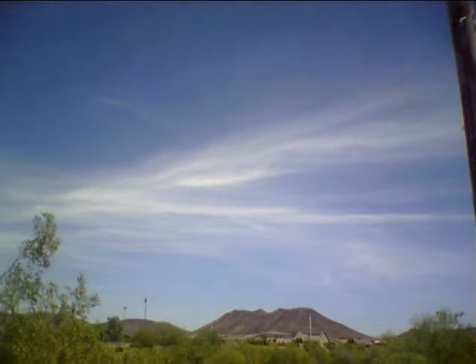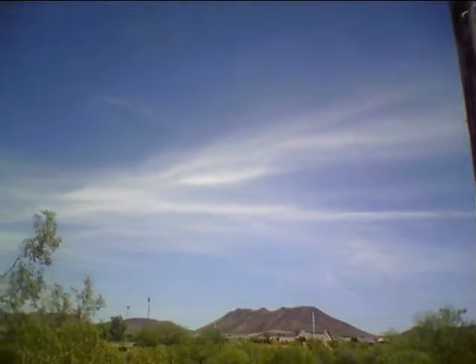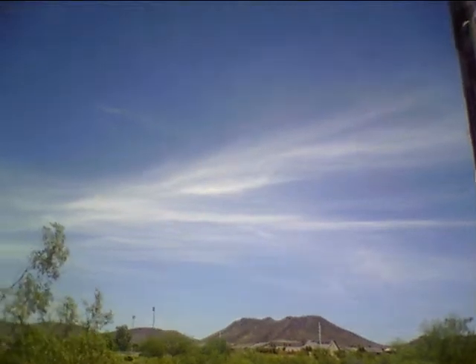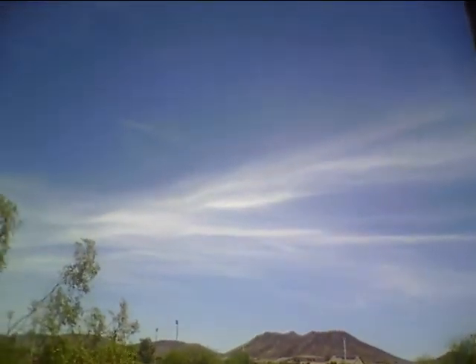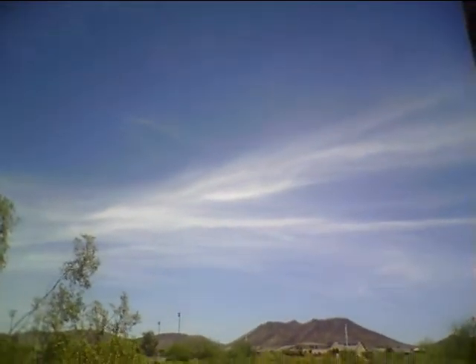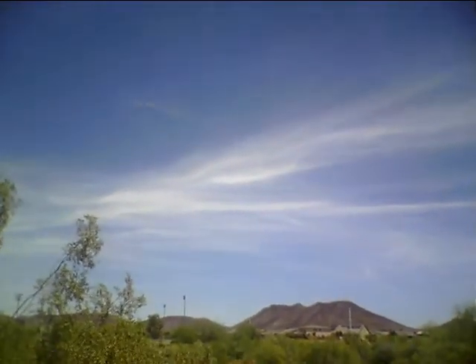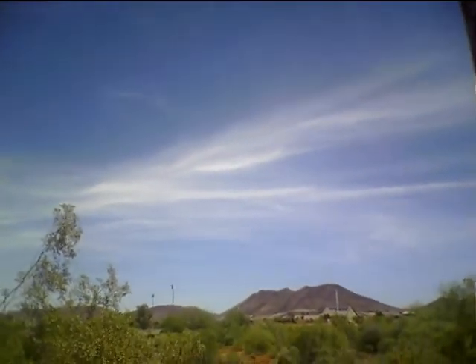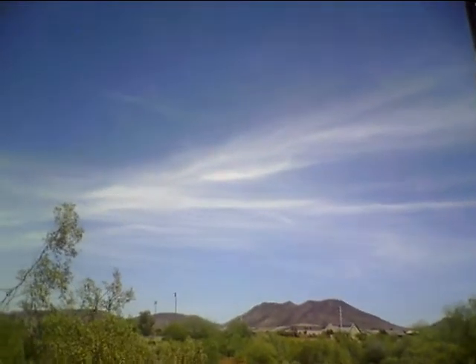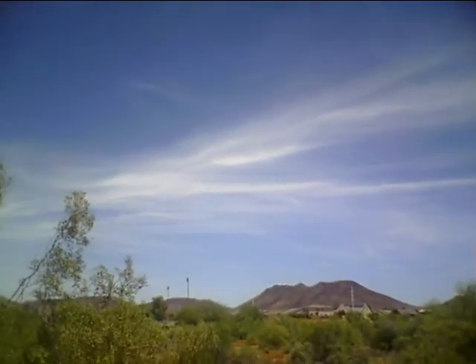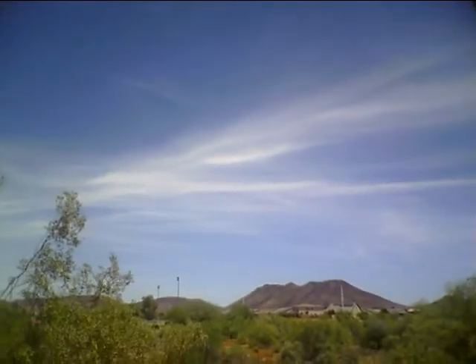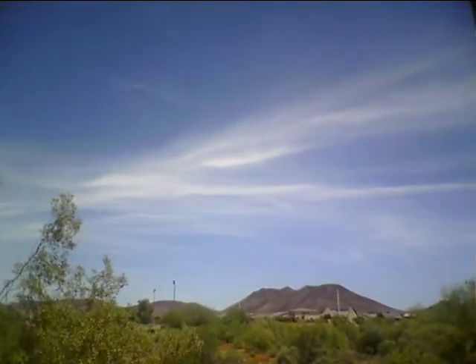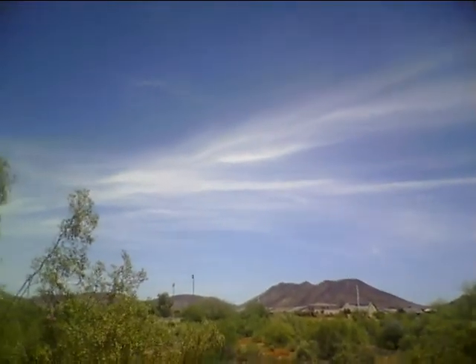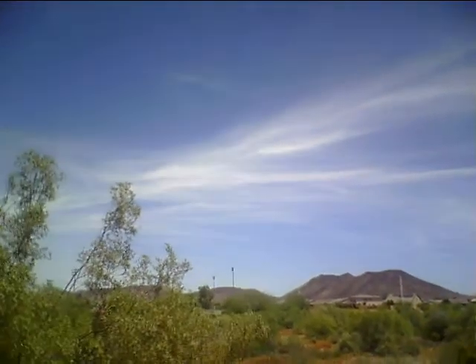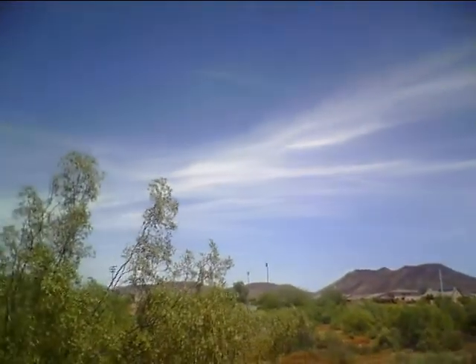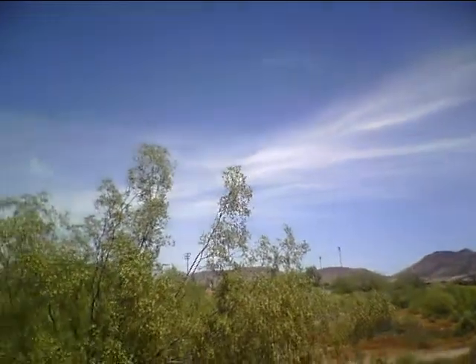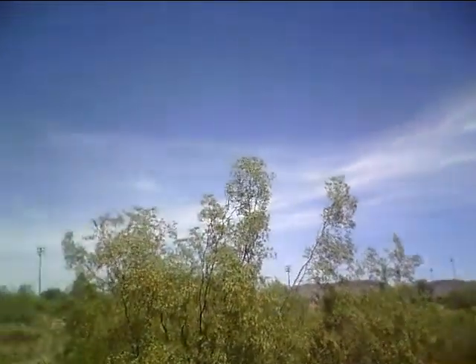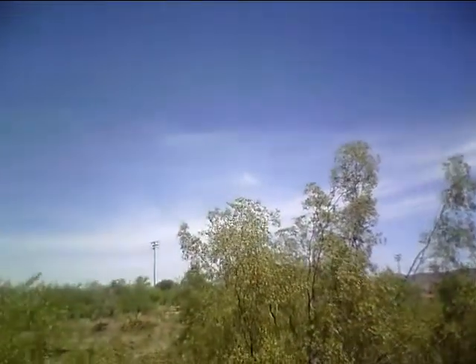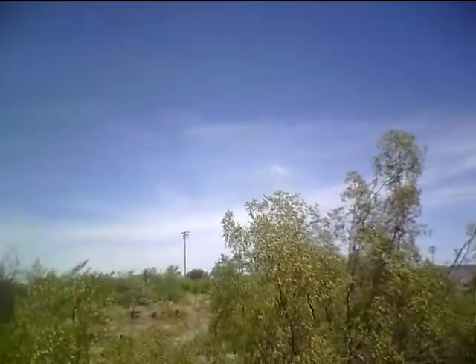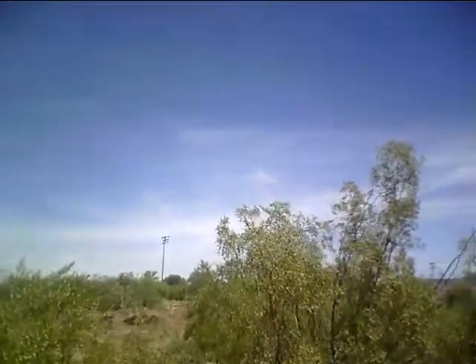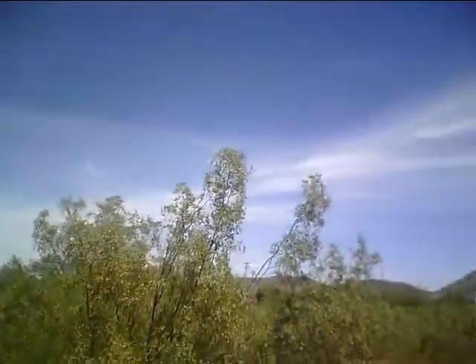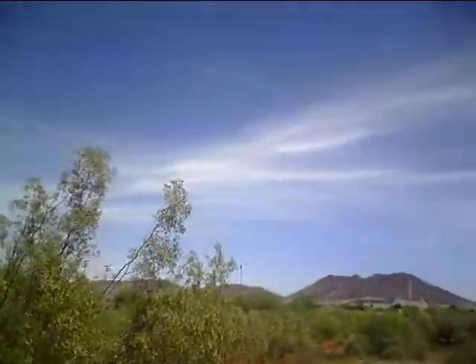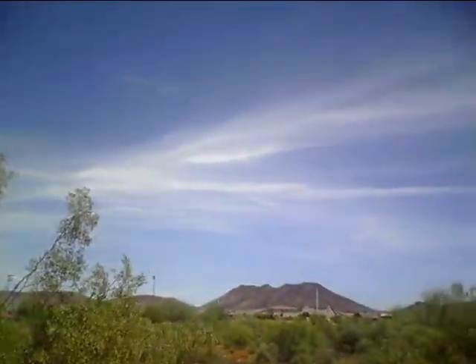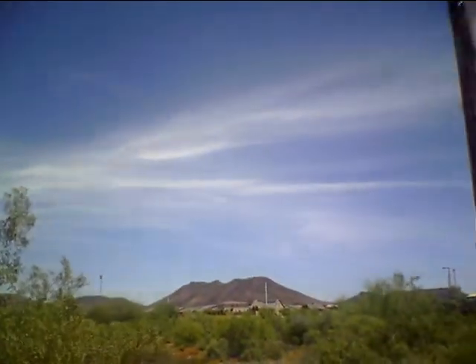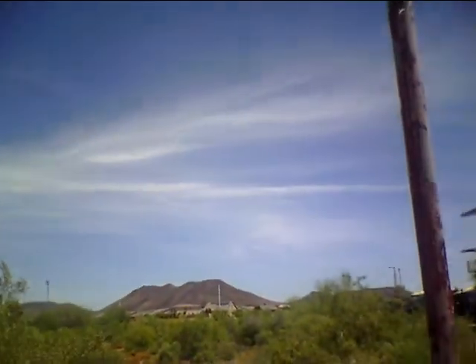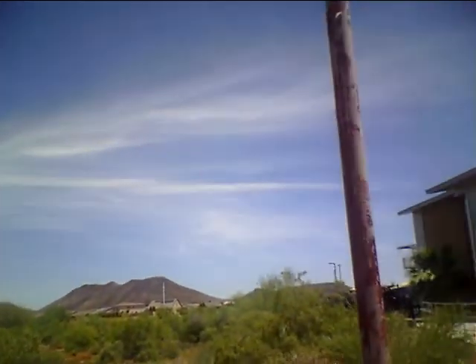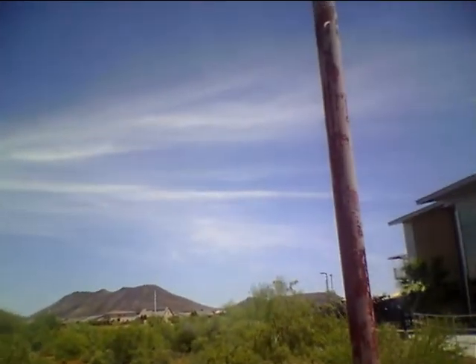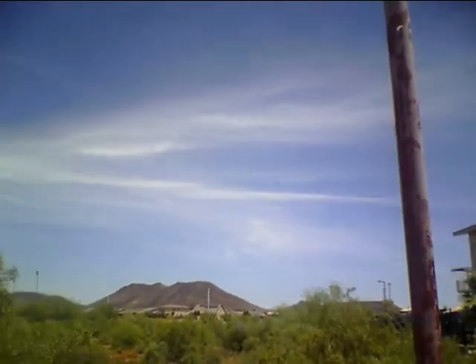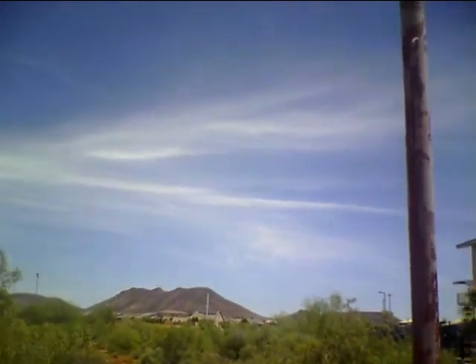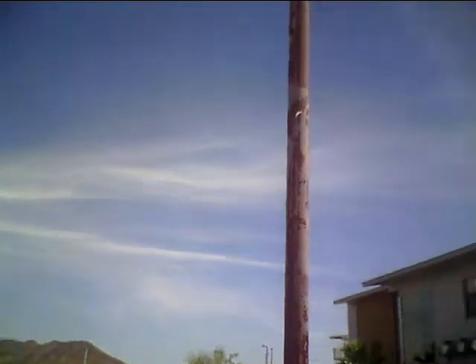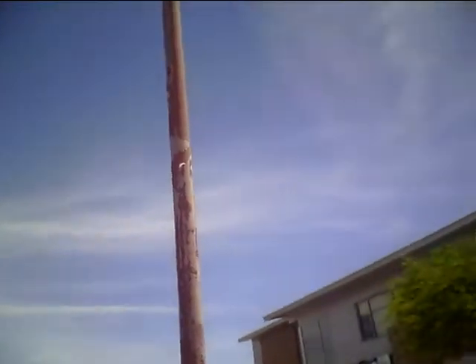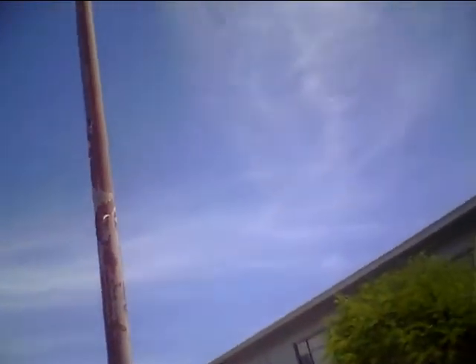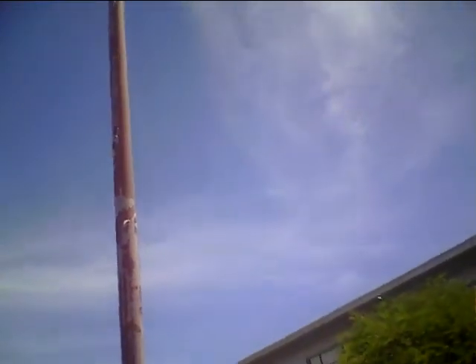Hello, it is May 18, 2019, and this is Chemtrails over Glendale, Arizona, and this is what I have been welcomed to here.